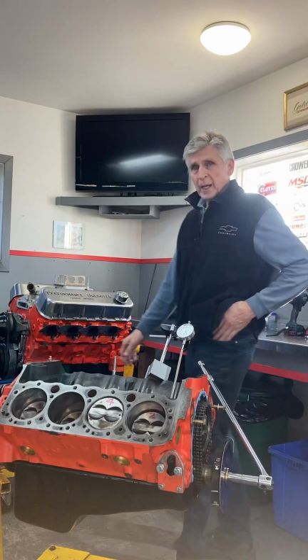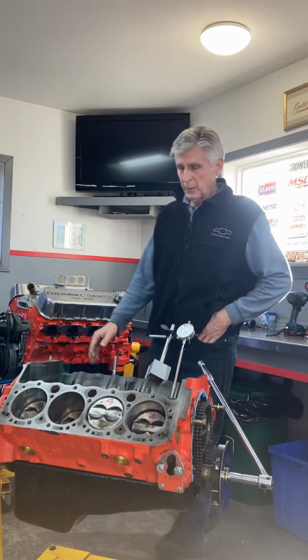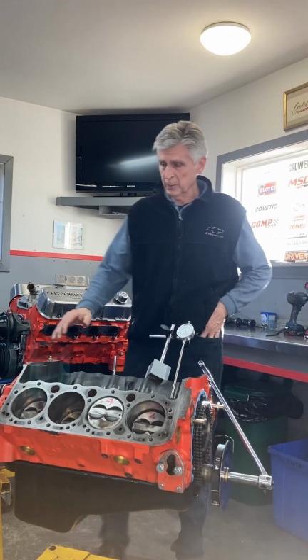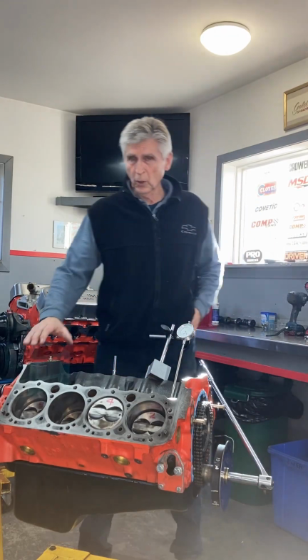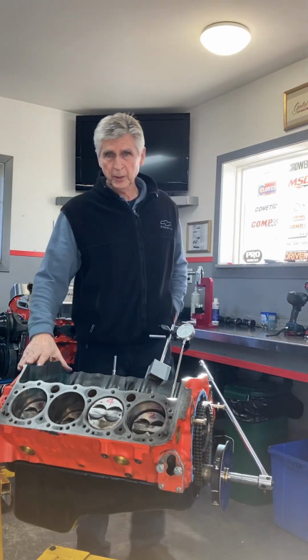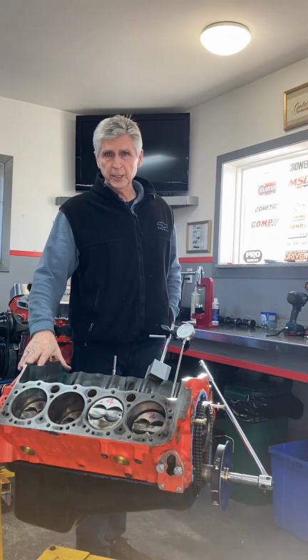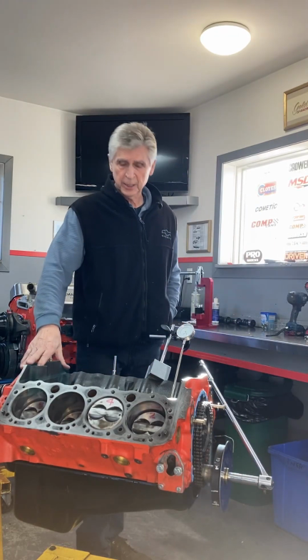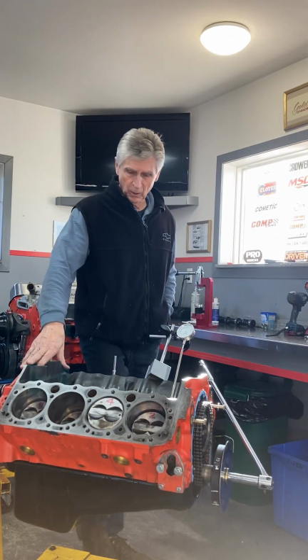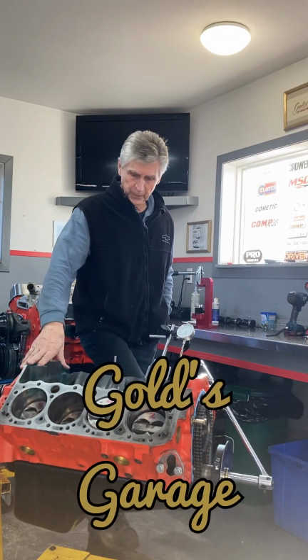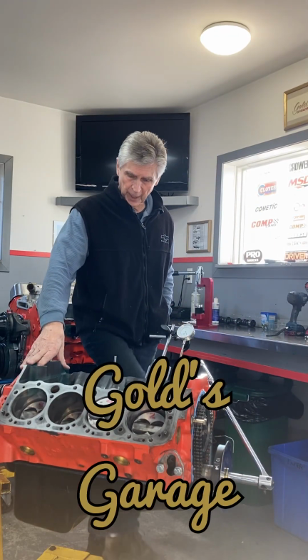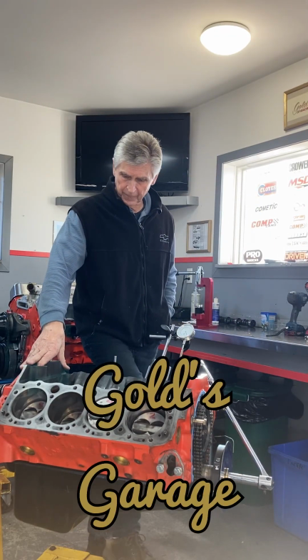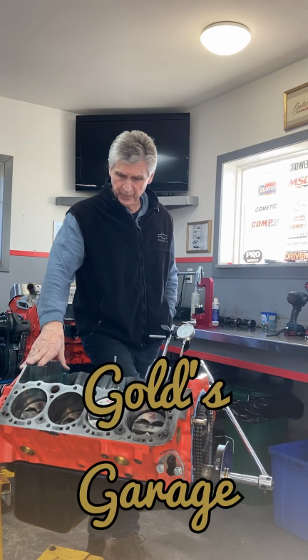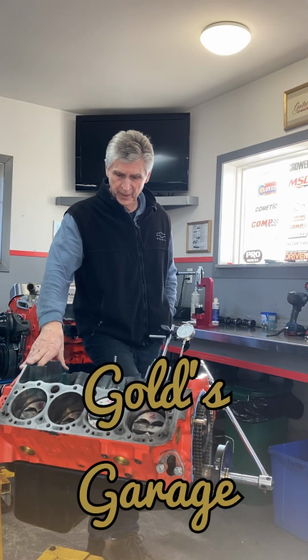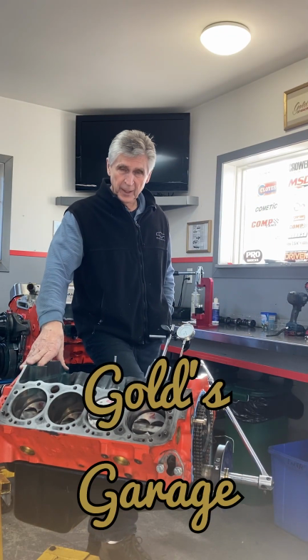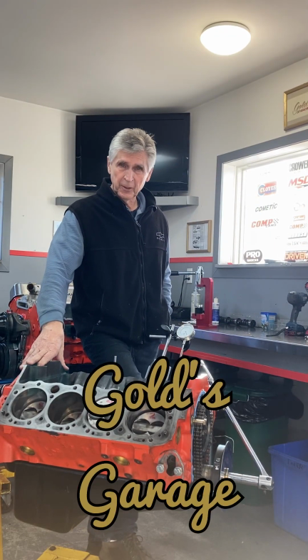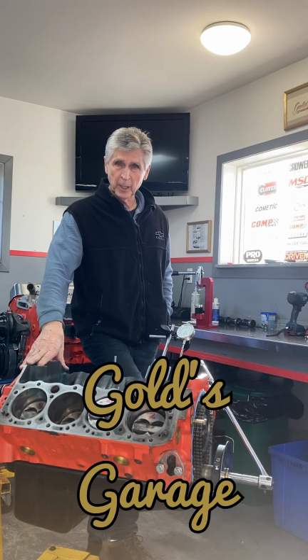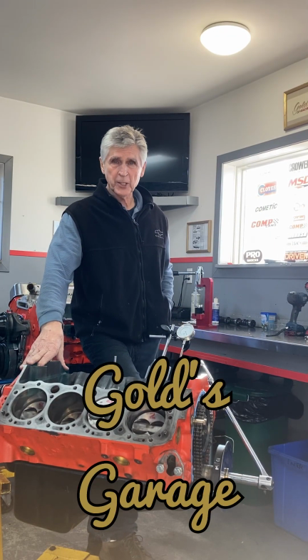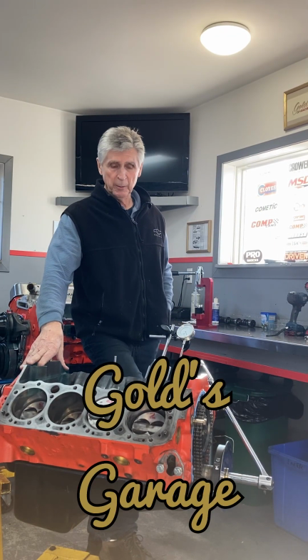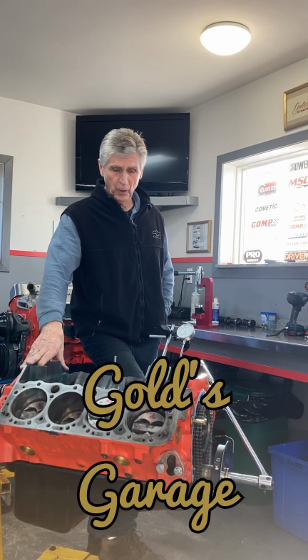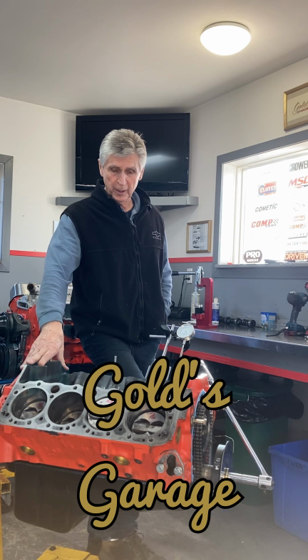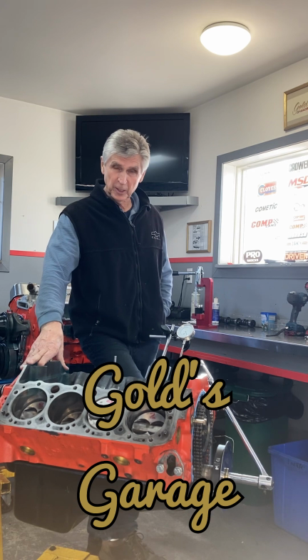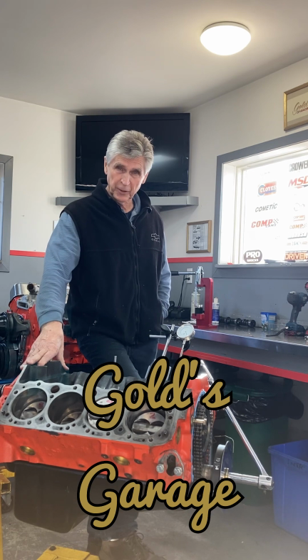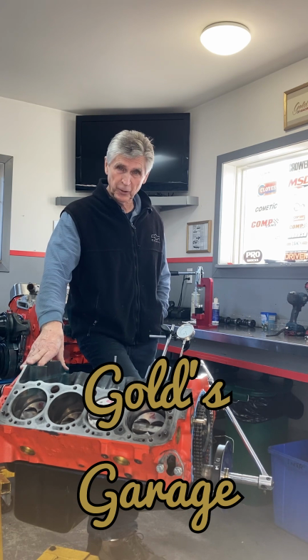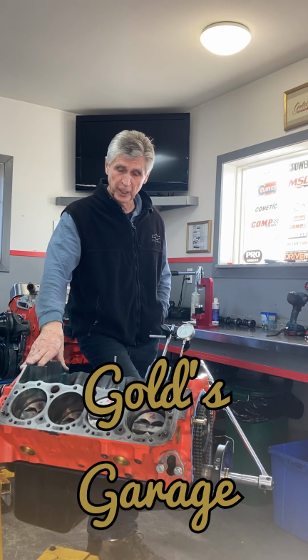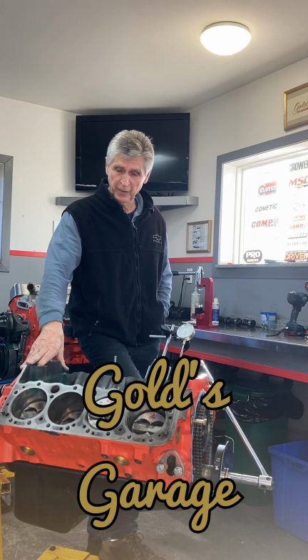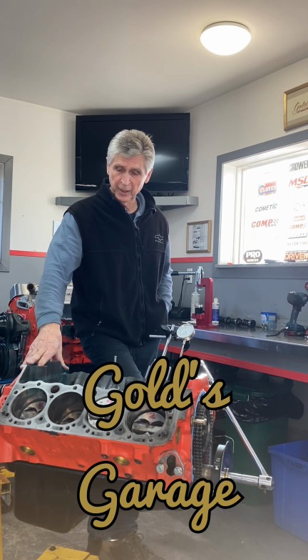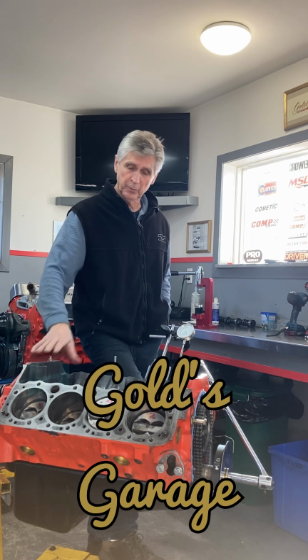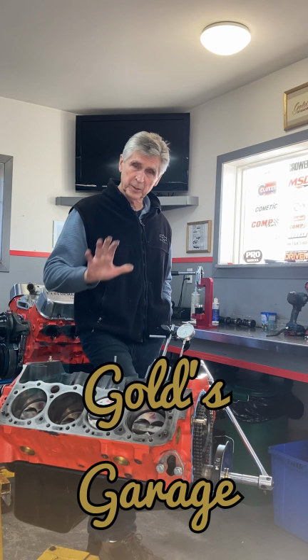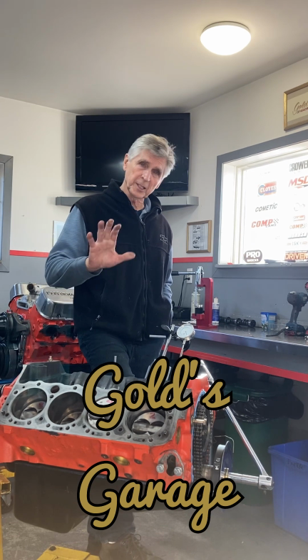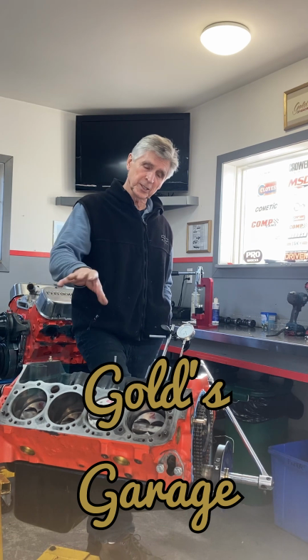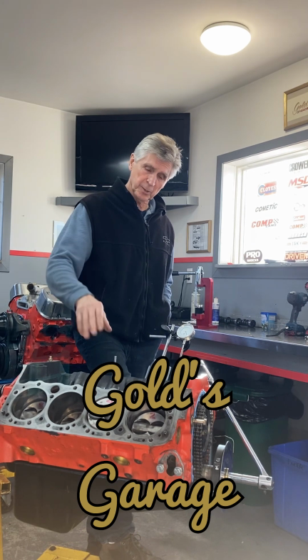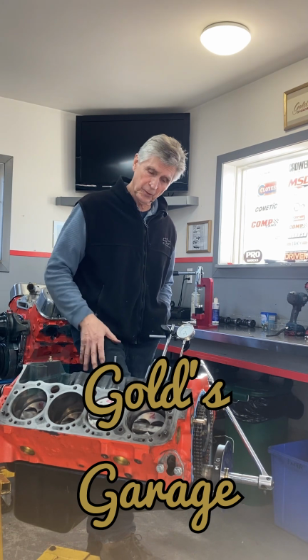Hey, welcome to Gold Scratch. If you've been on my channel before, and especially if you're a 307 fan, you've probably seen this engine before.